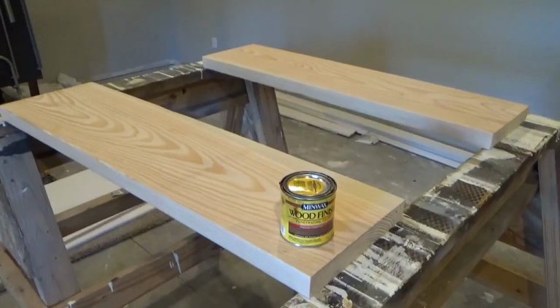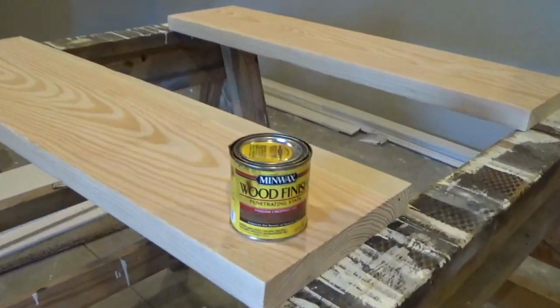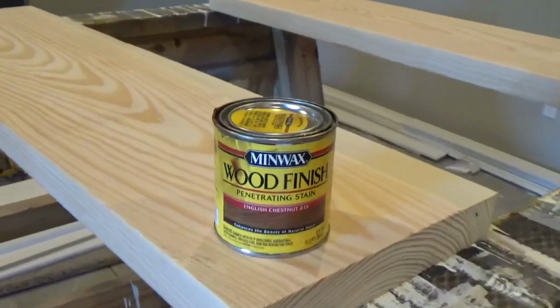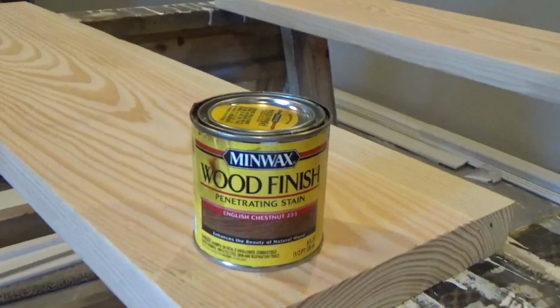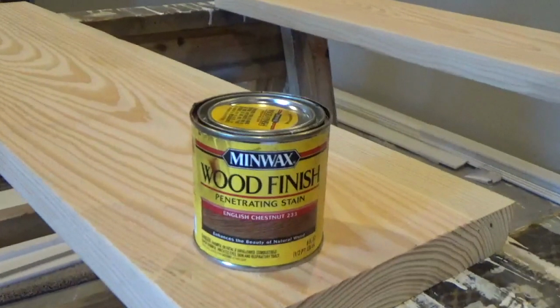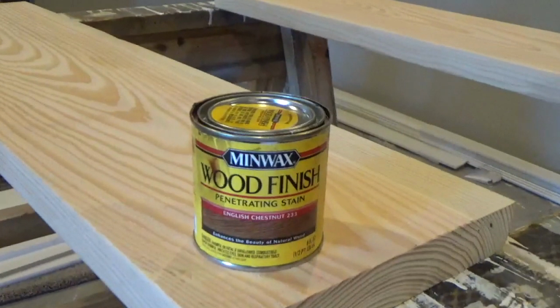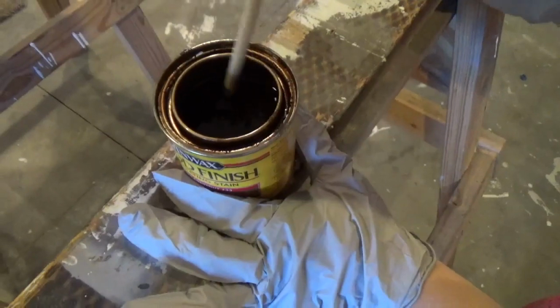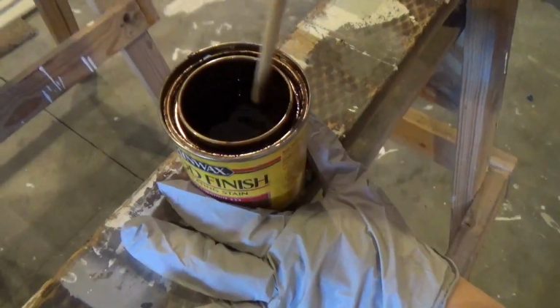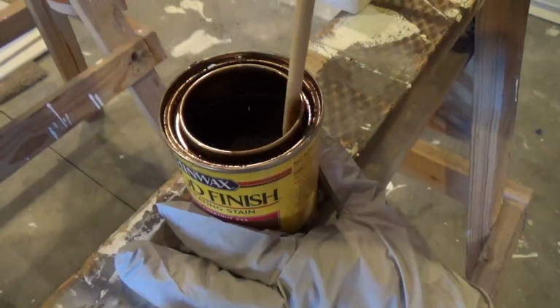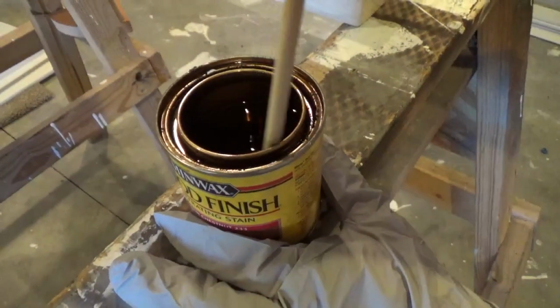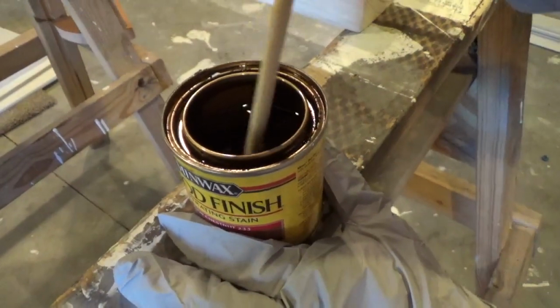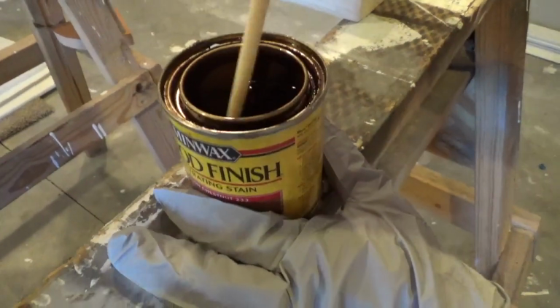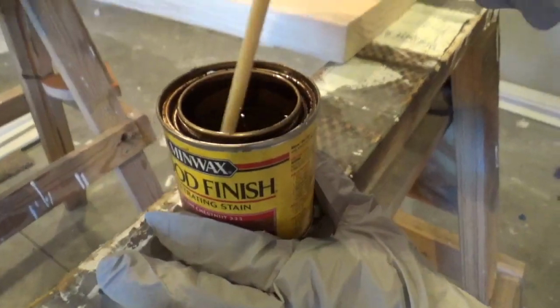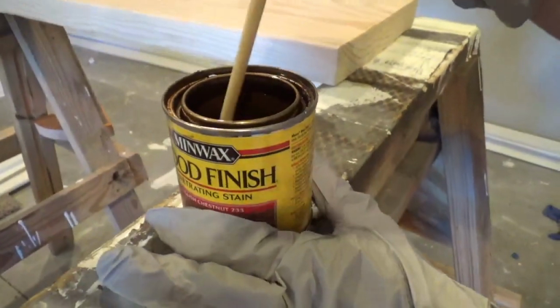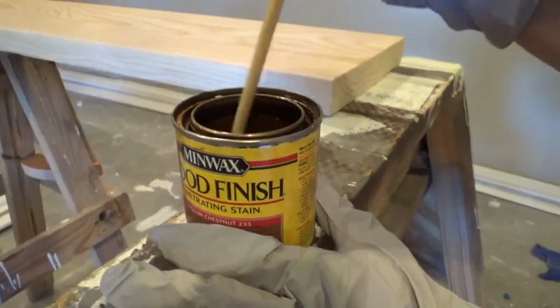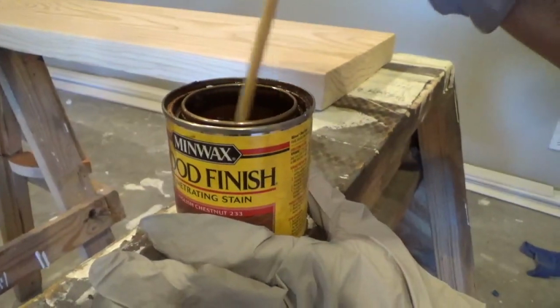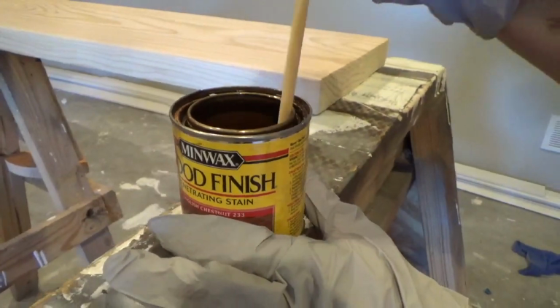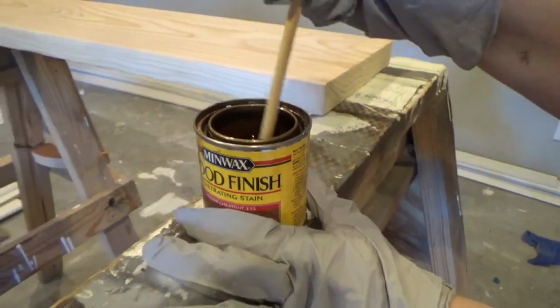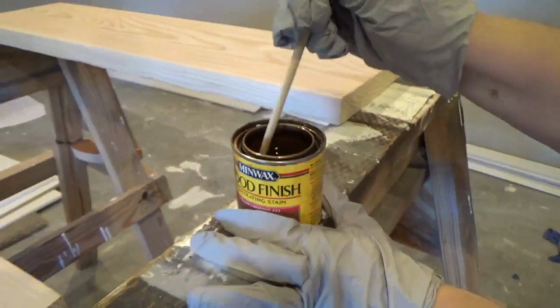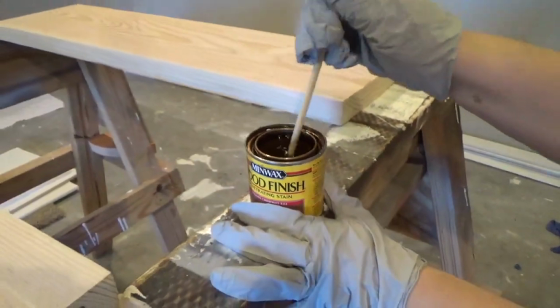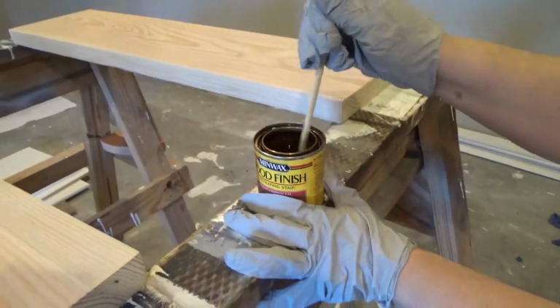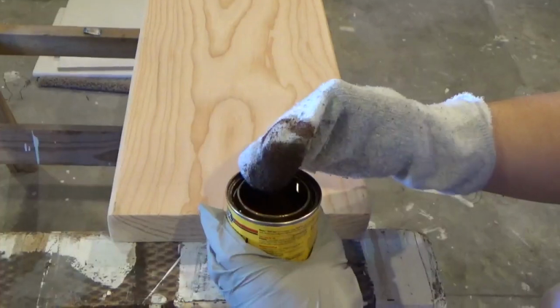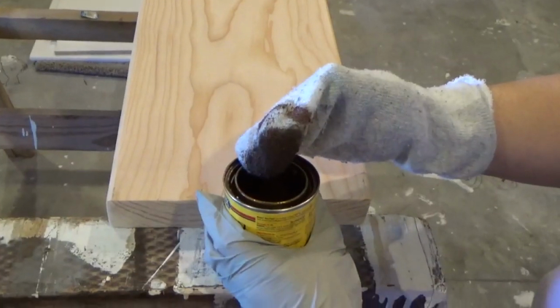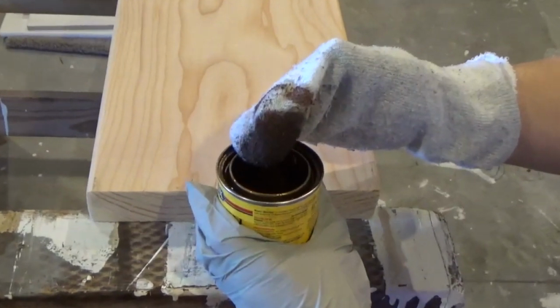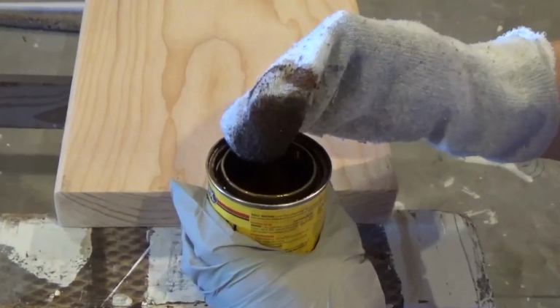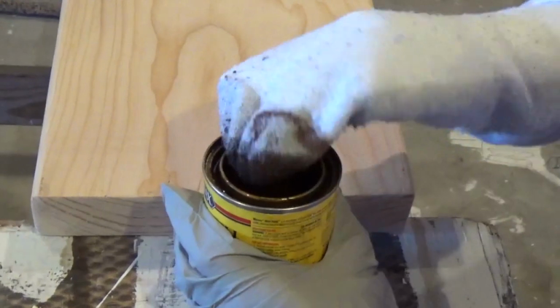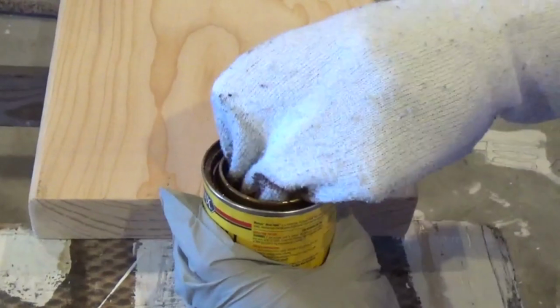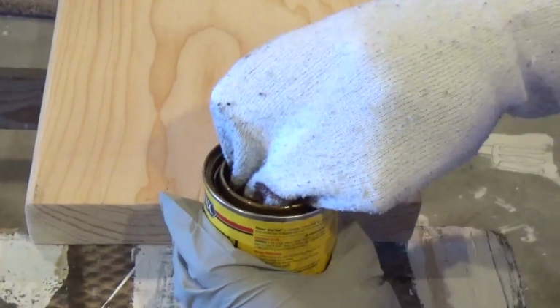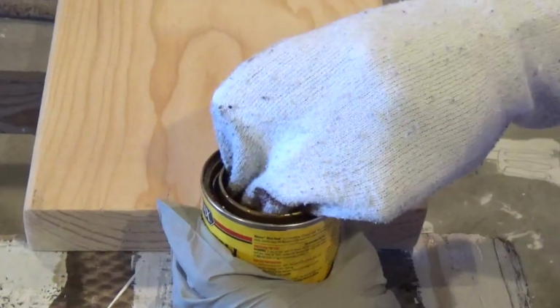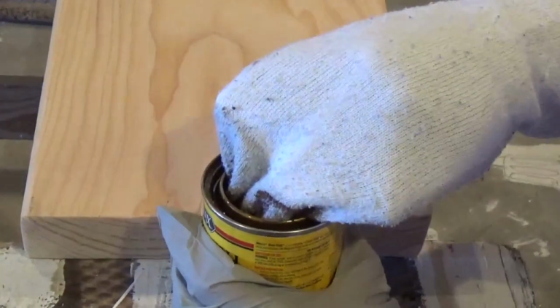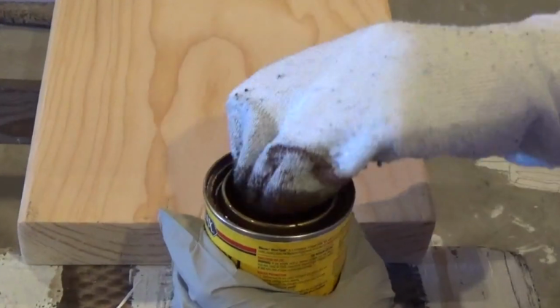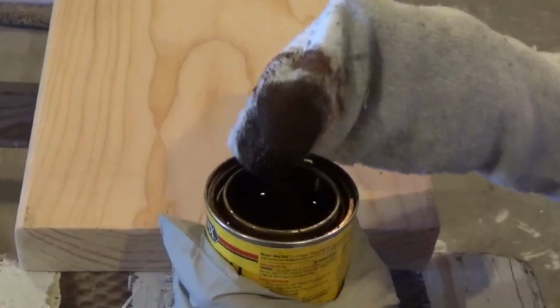Purchase a wood stain of your desired color and stir well. Do not shake or you will have foam-like bubbles in your stain. Use a soft rag such as an old sock to apply the stain.